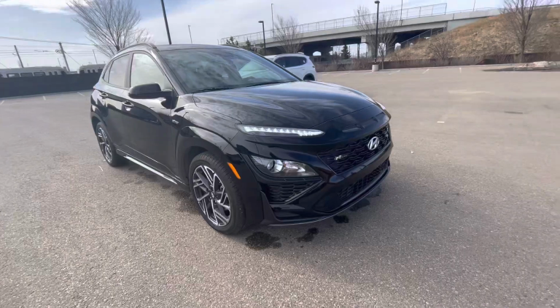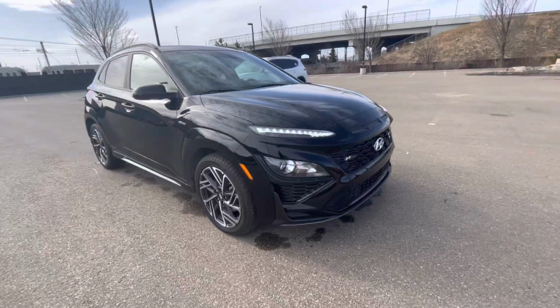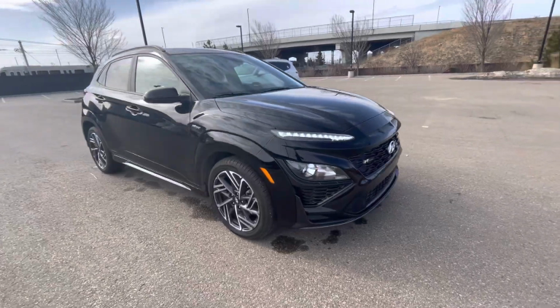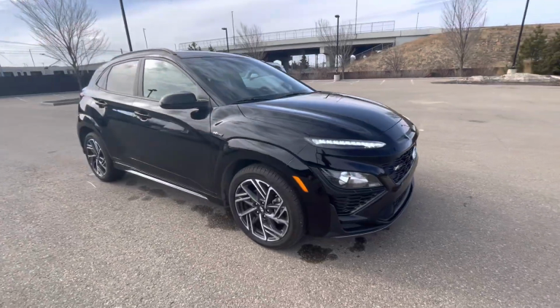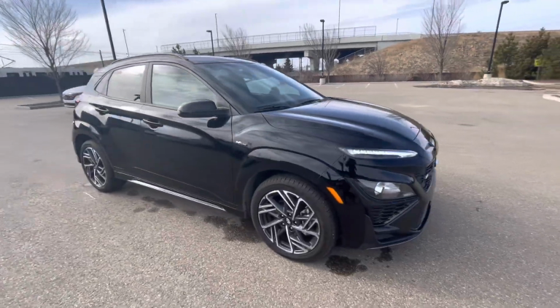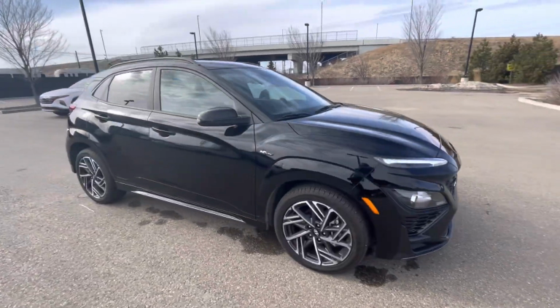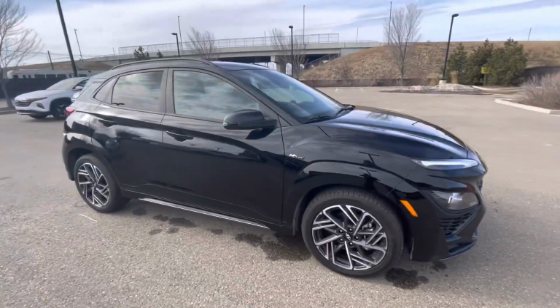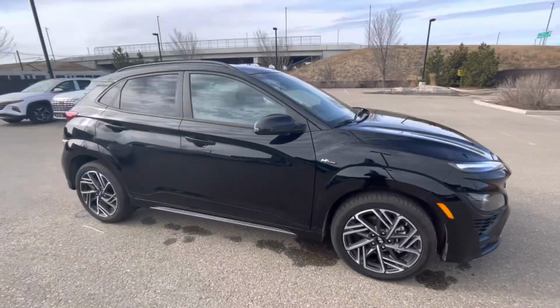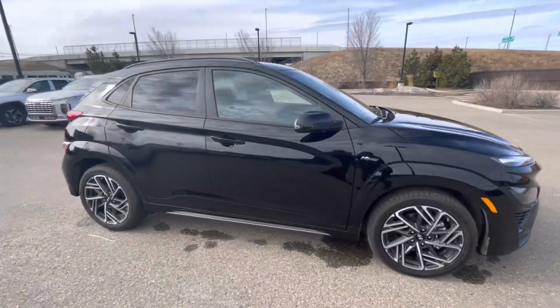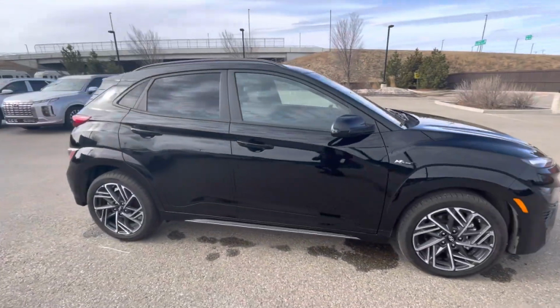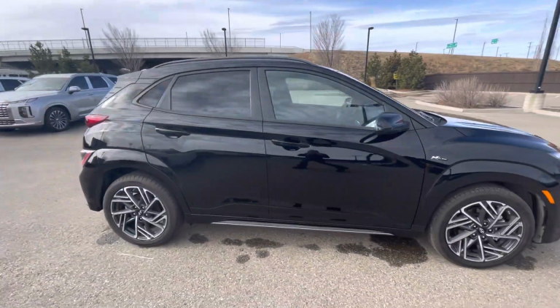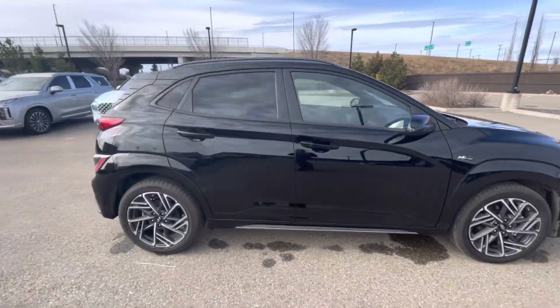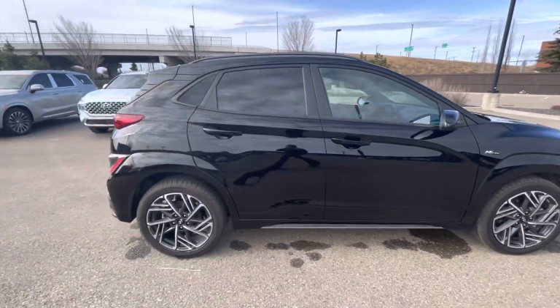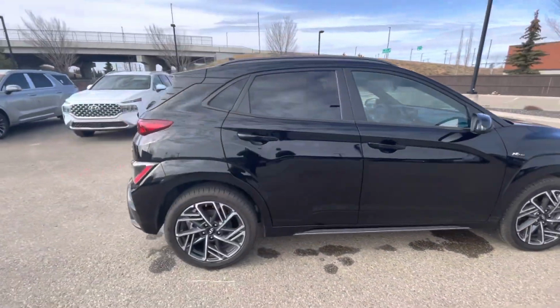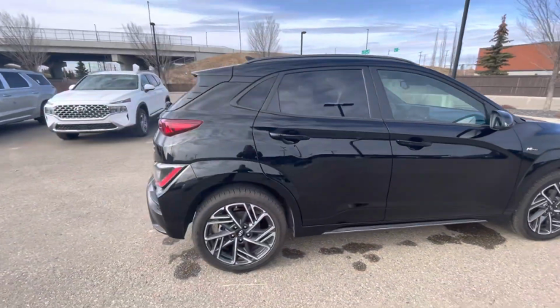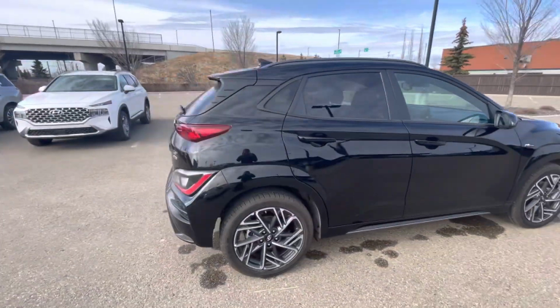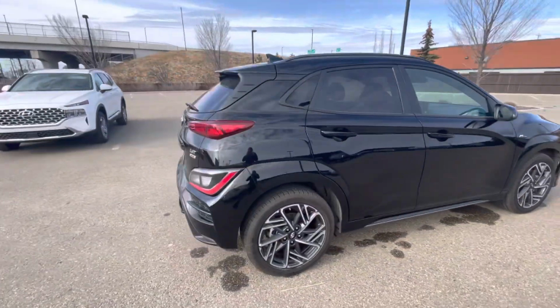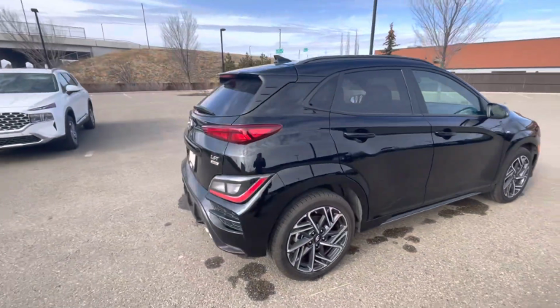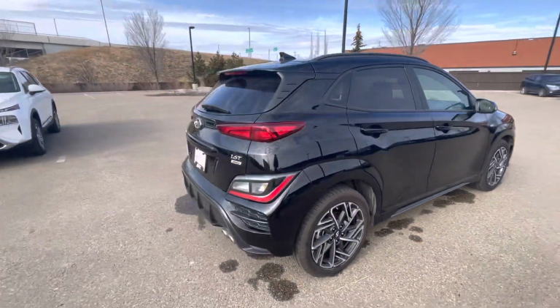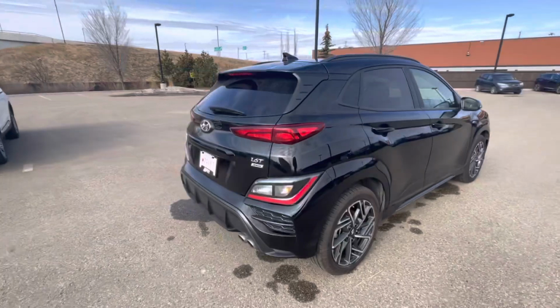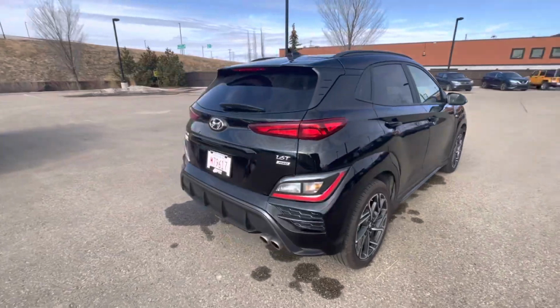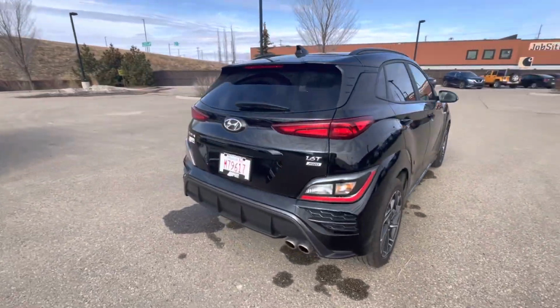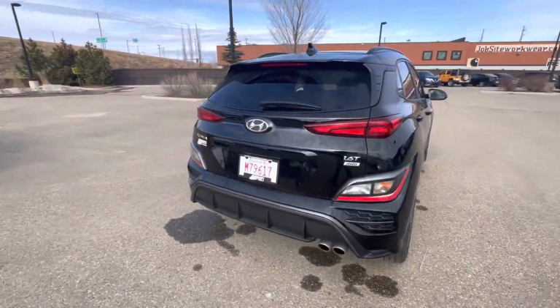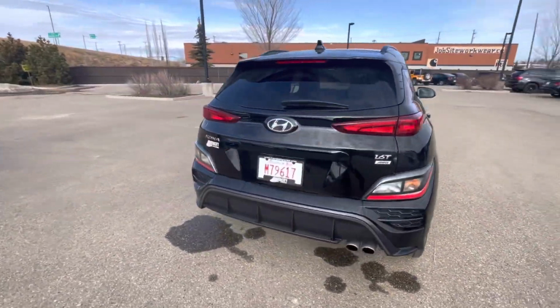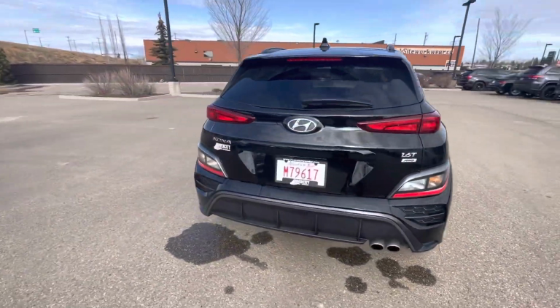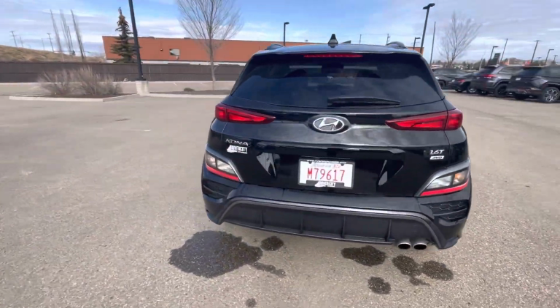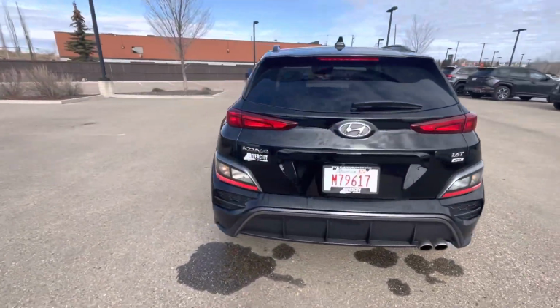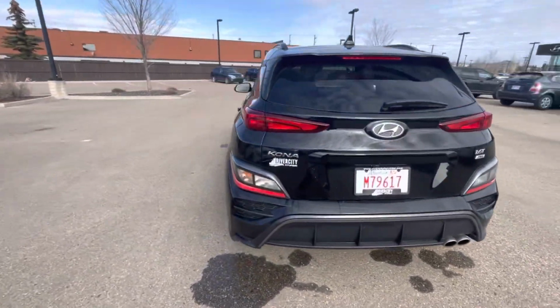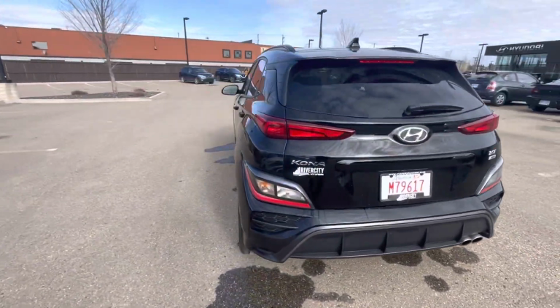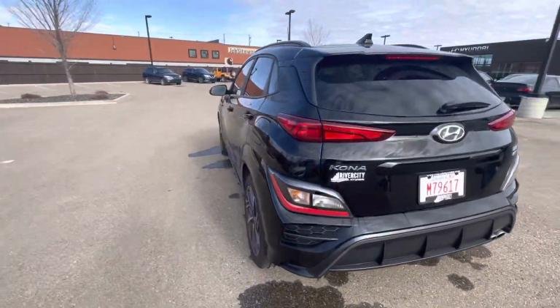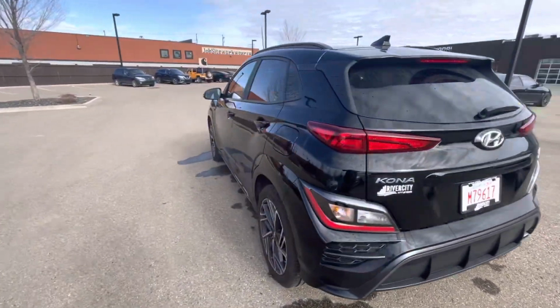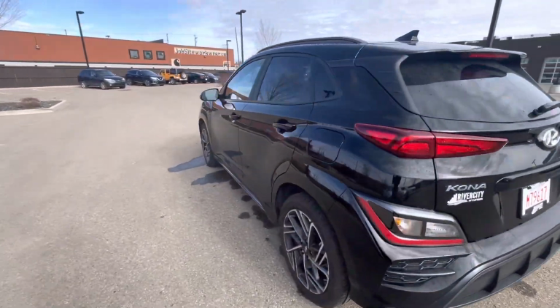Hey, this is Melanne from River City Hyundai. This is our 2023 Kona Preferred N Line. It comes with all wheel drive and a 1.6 turbo.